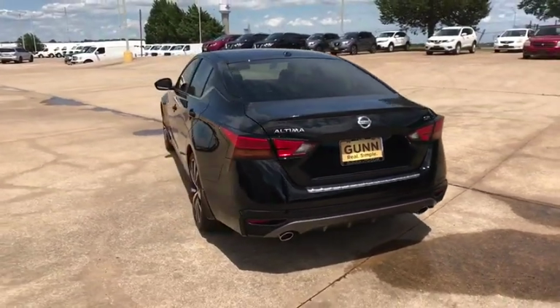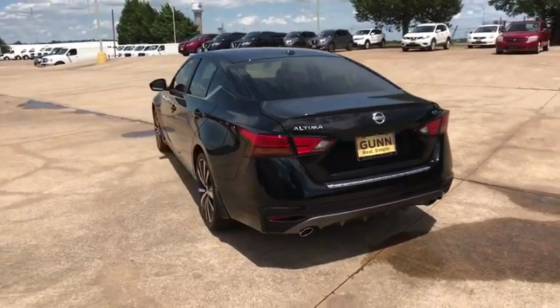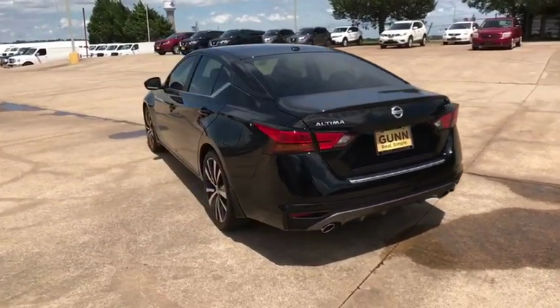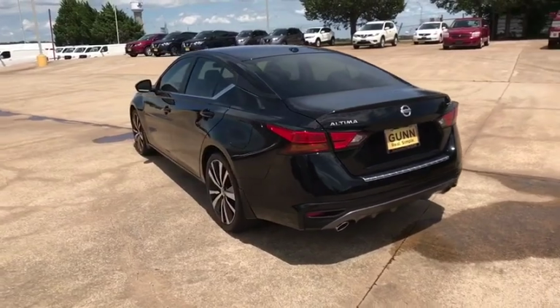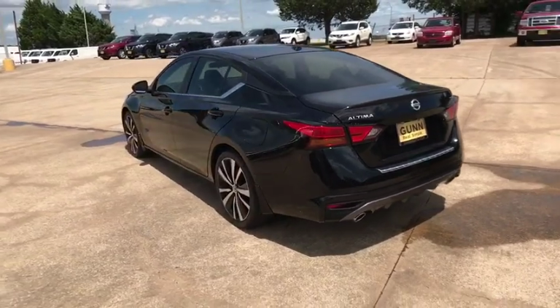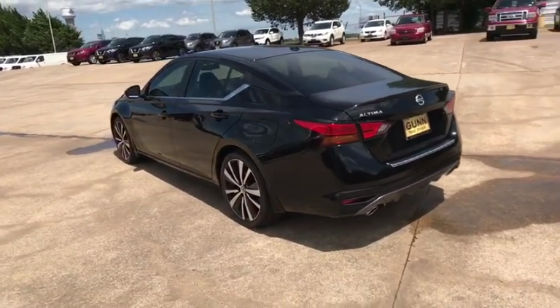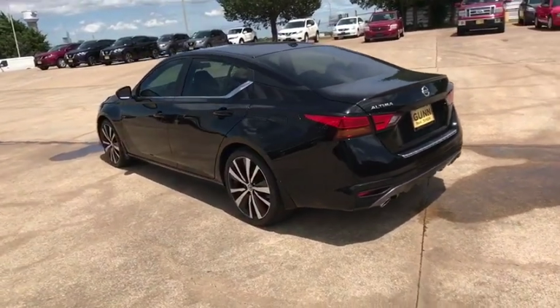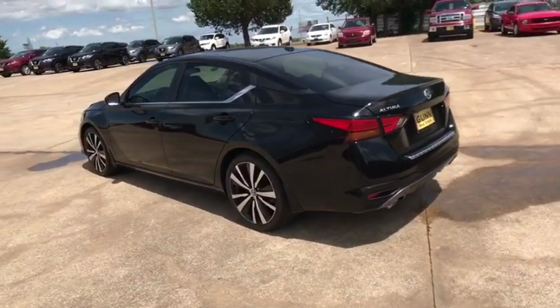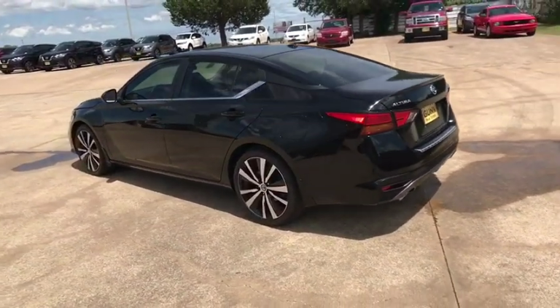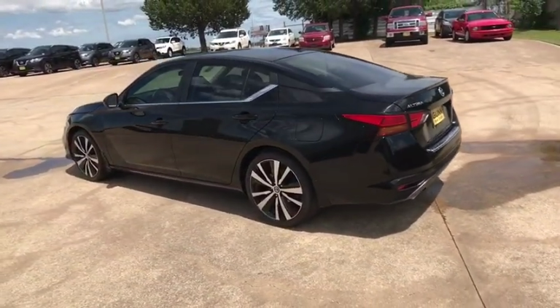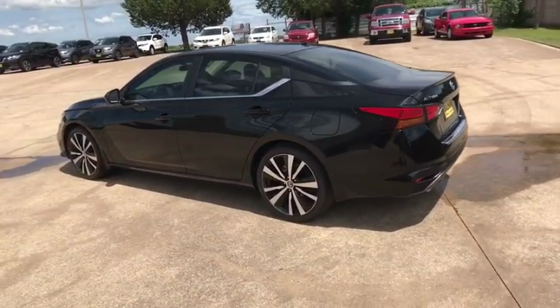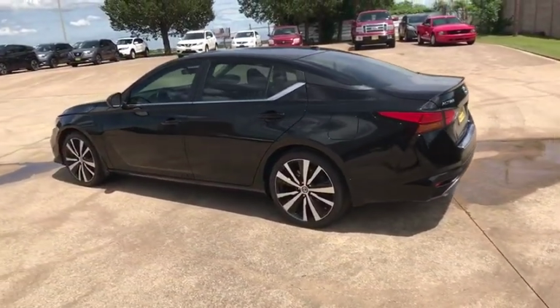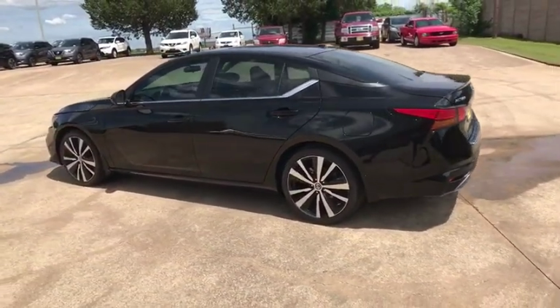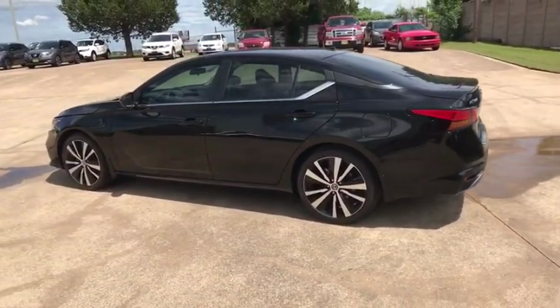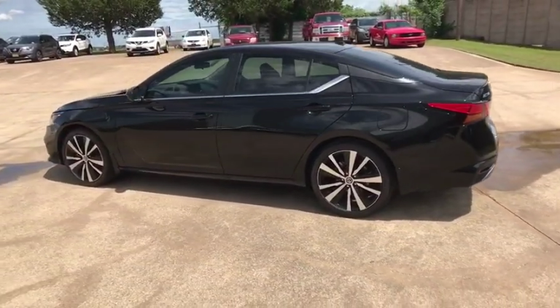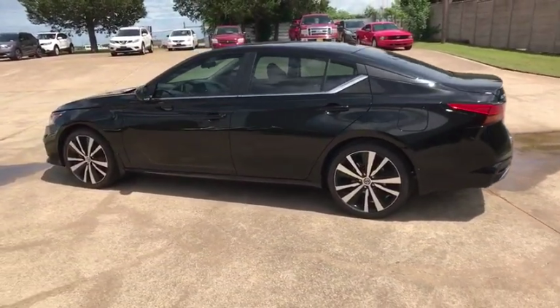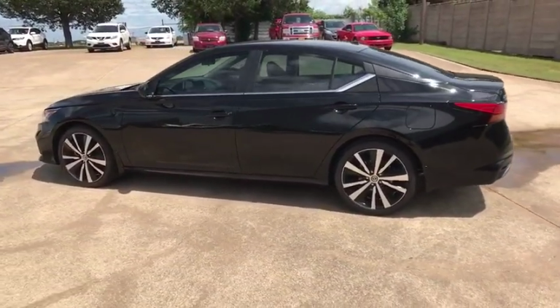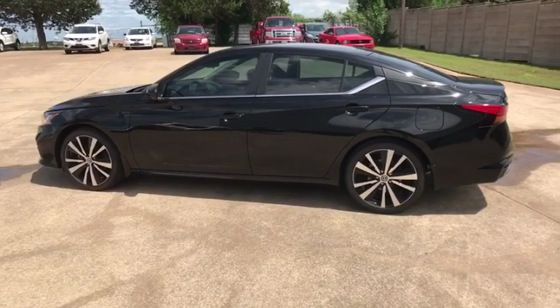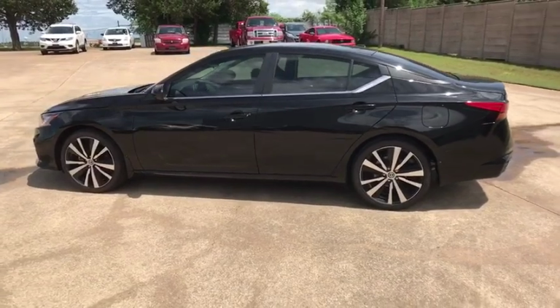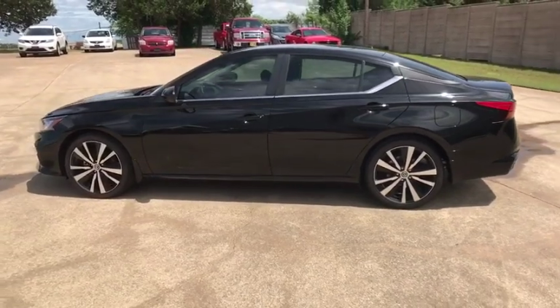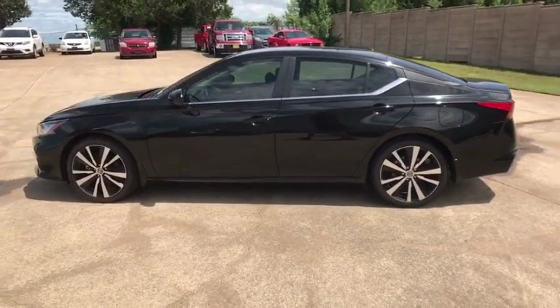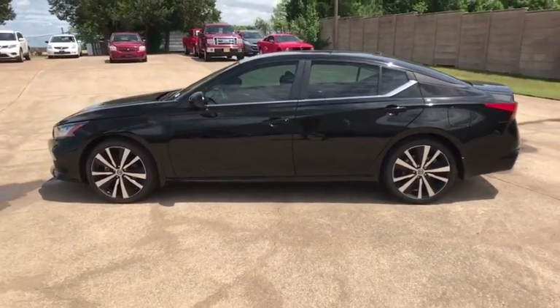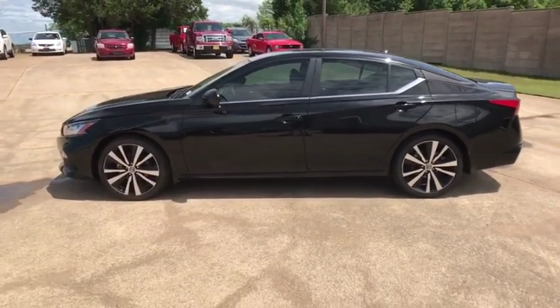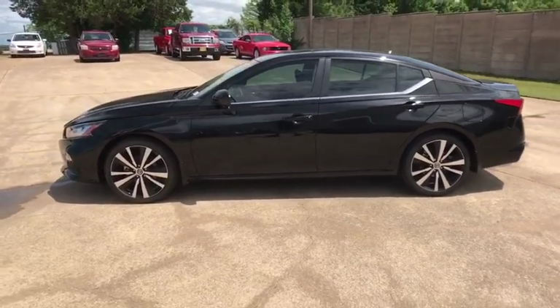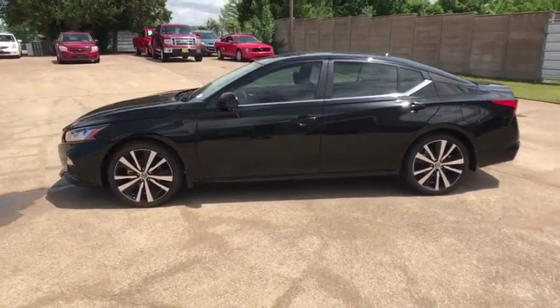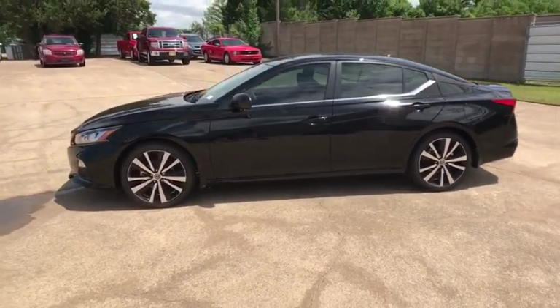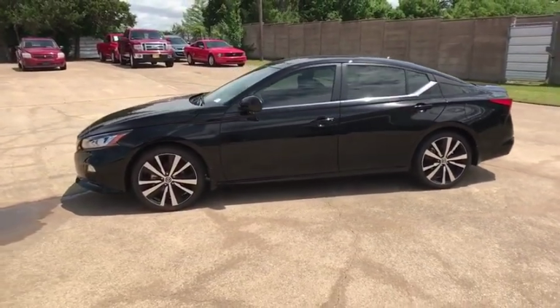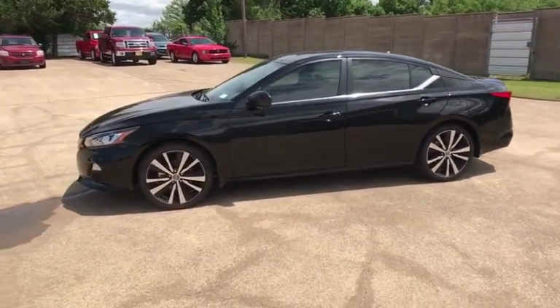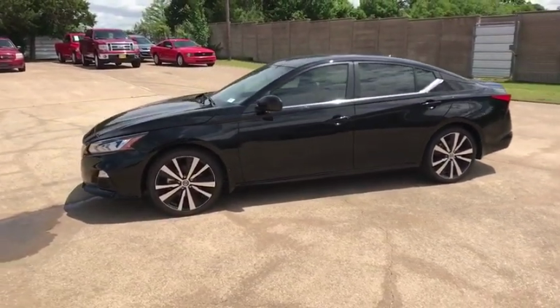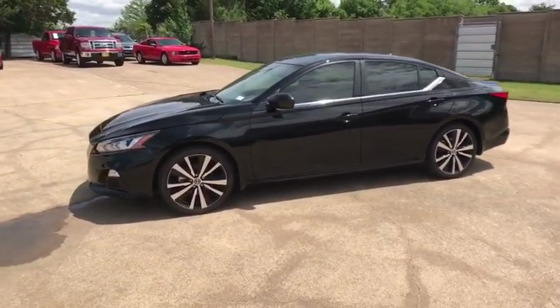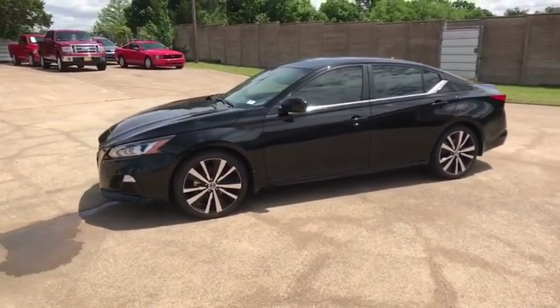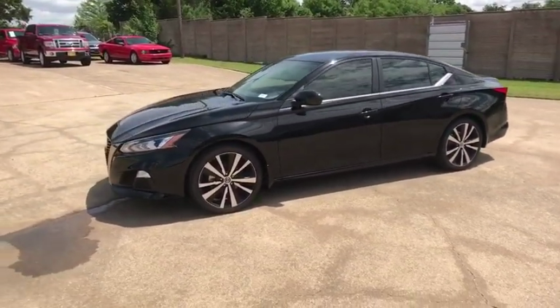Here are some of this vehicle's great options: backup camera, anti-lock braking system, steering wheel audio controls, keyless entry, stability control, fraction control, remote engine start.